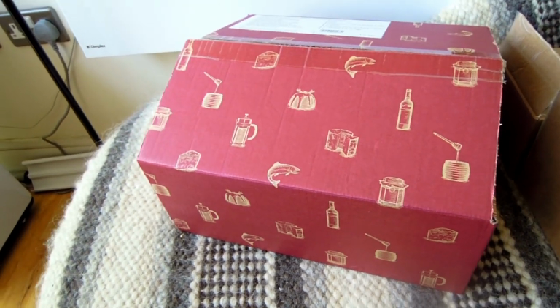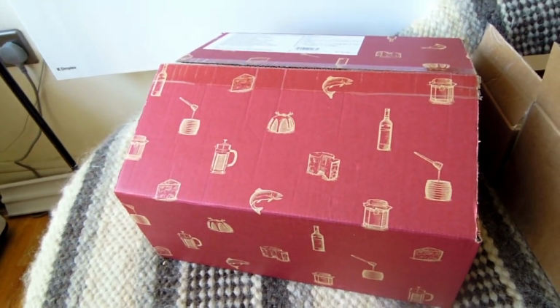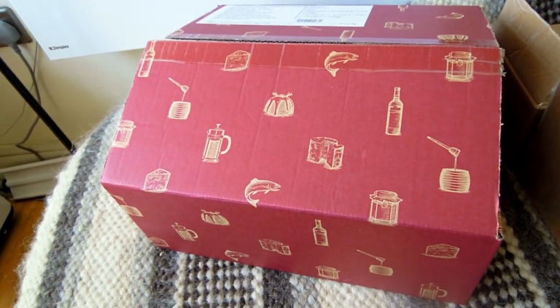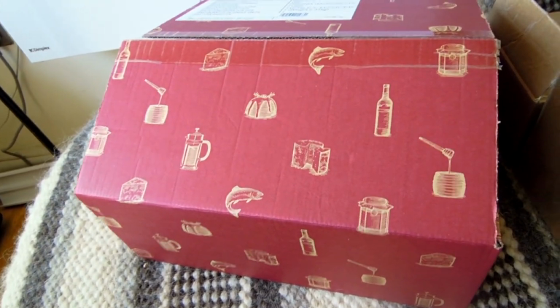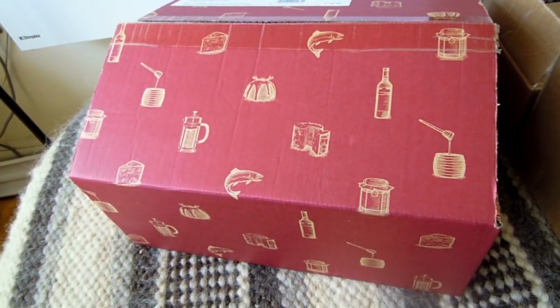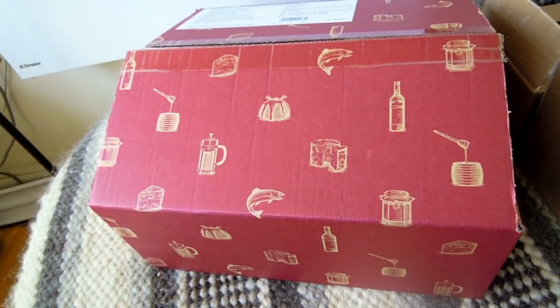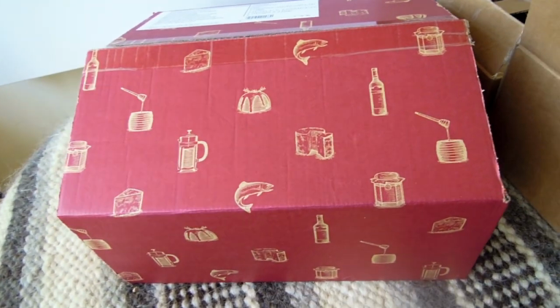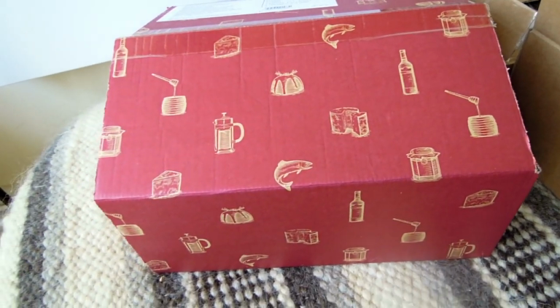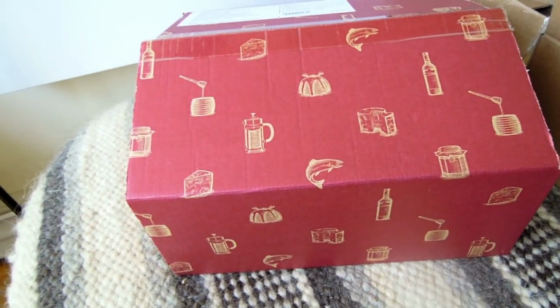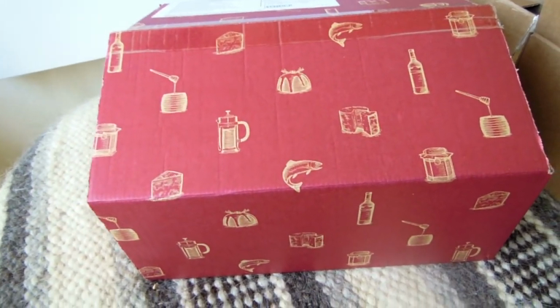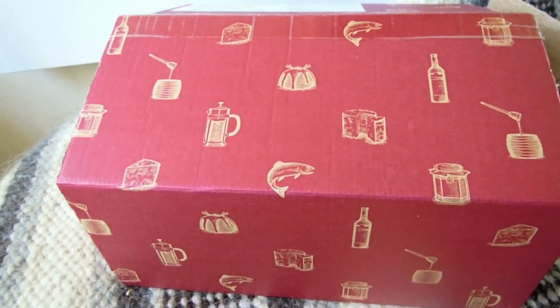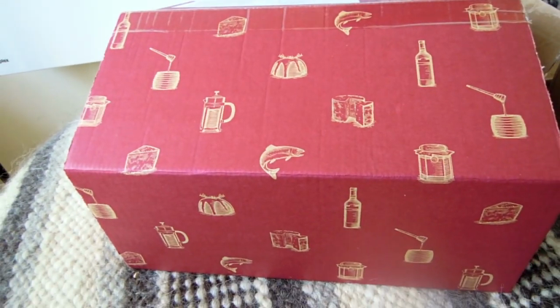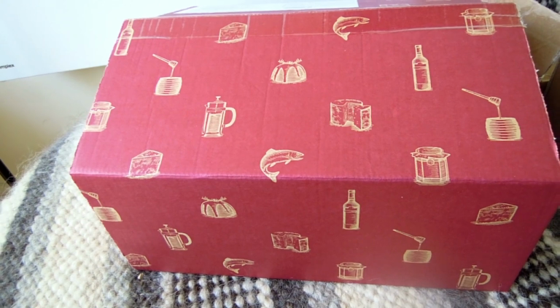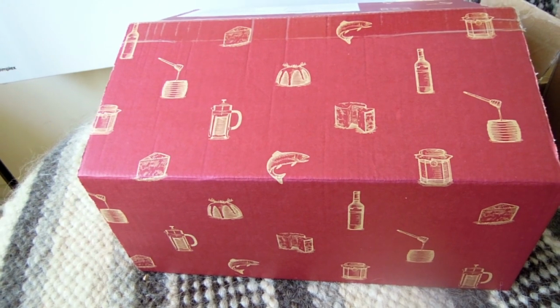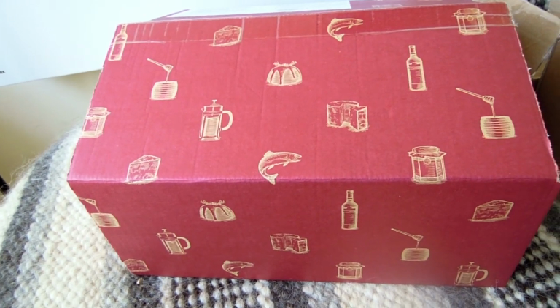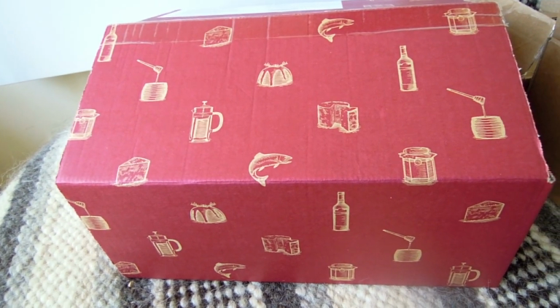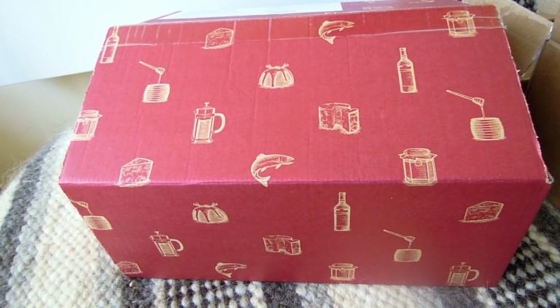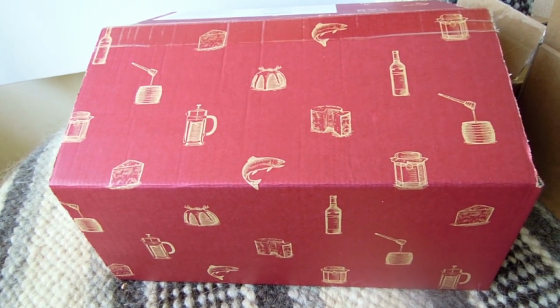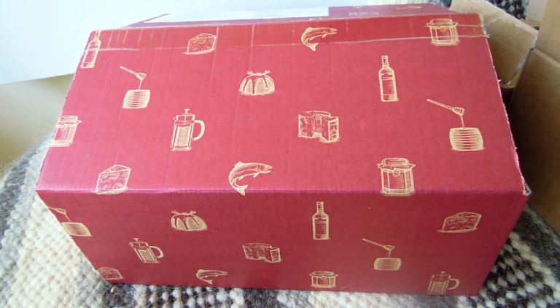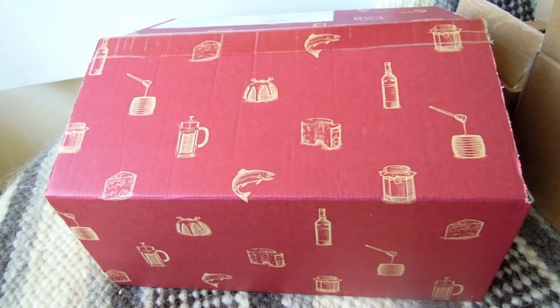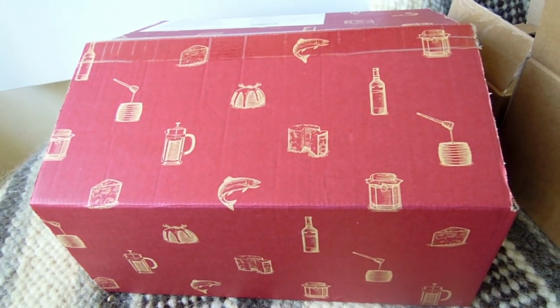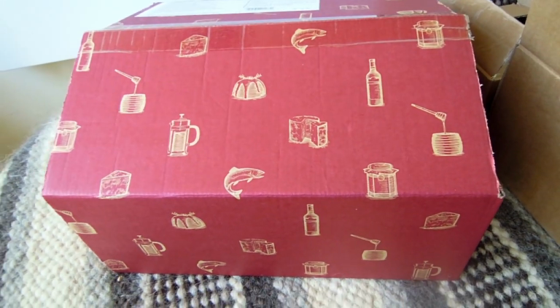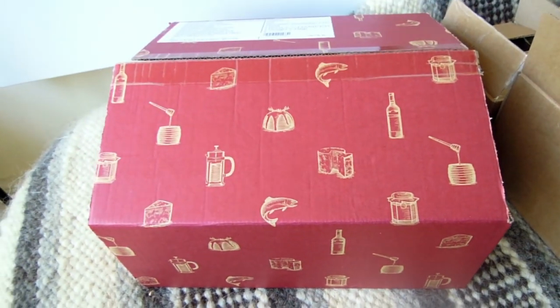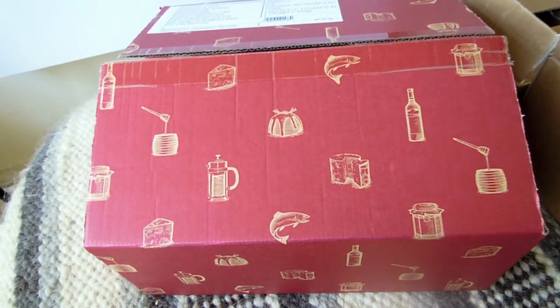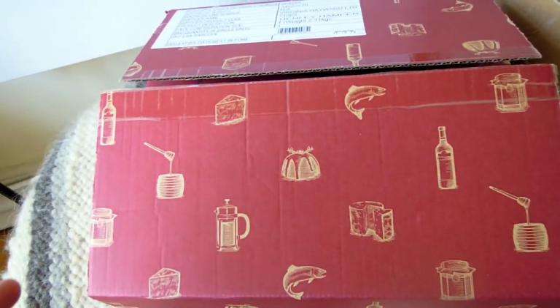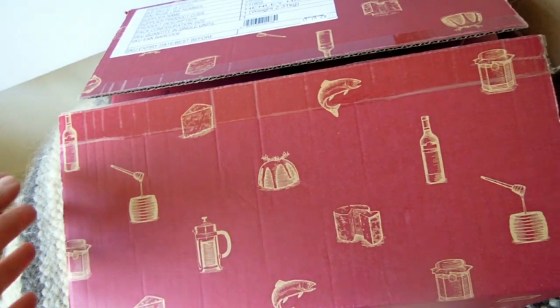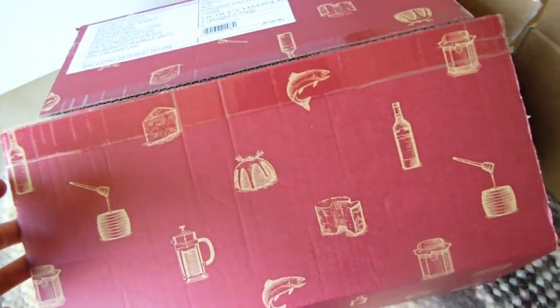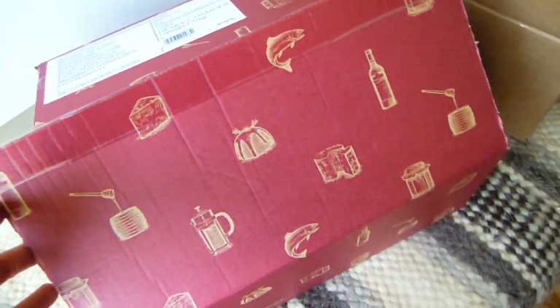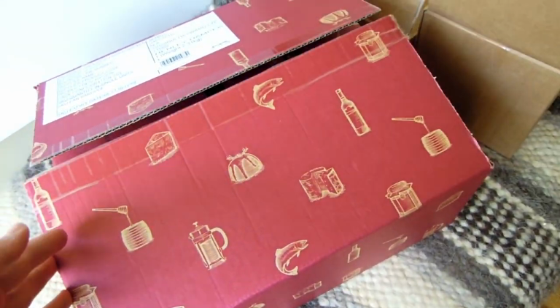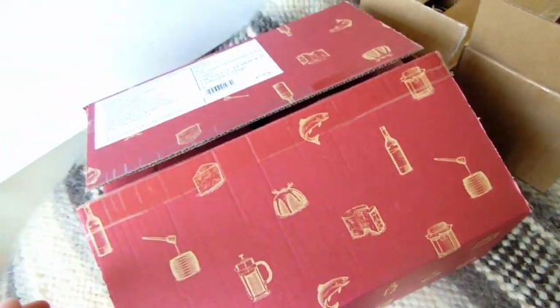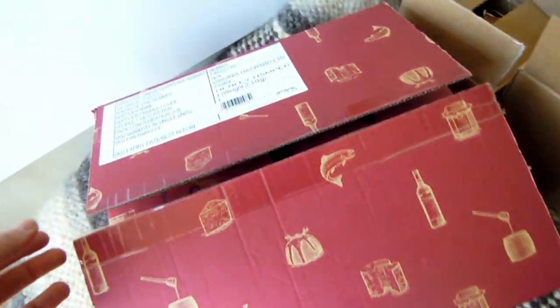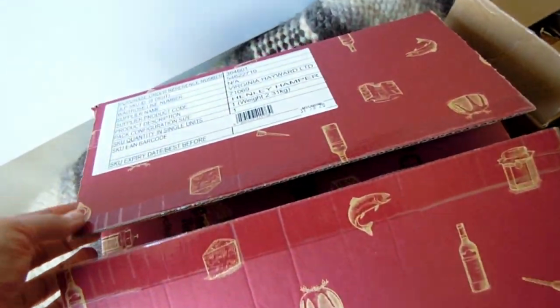They're very popular, I have to say. A lot of them, when I went there, were out of stock, but I ordered a couple that were still in stock, and some of them are seasonal, such as this one.